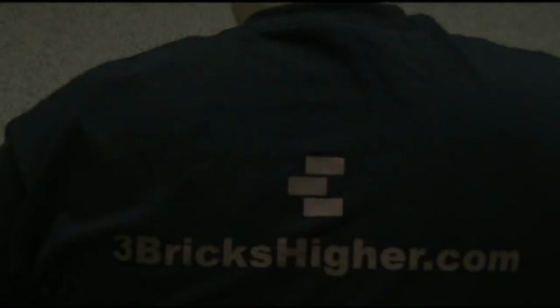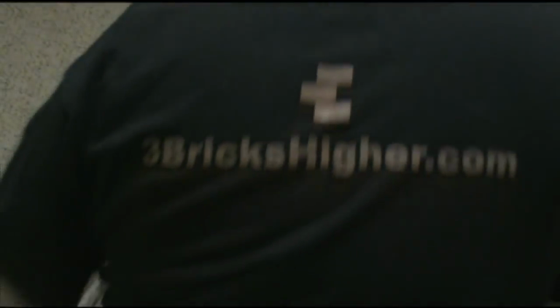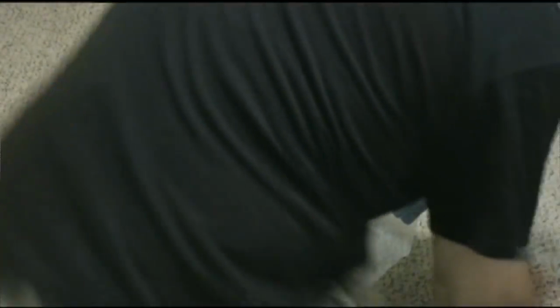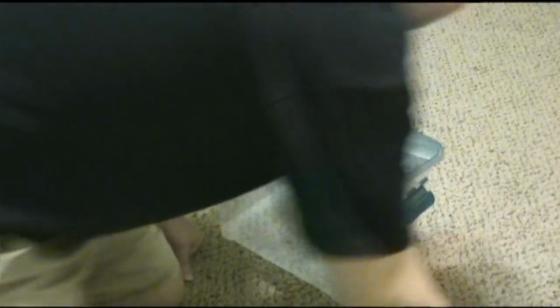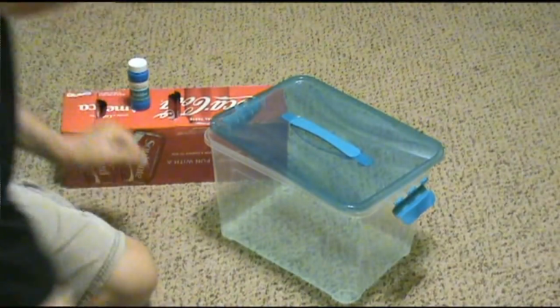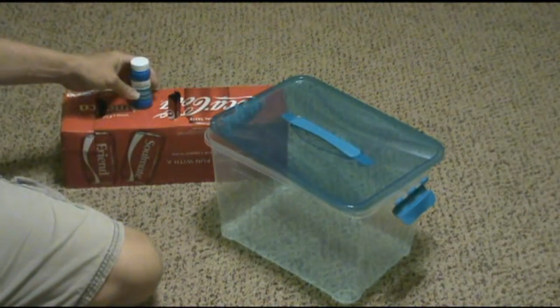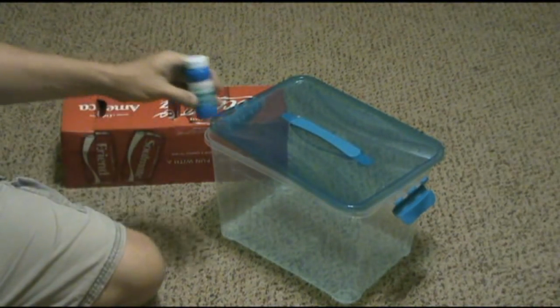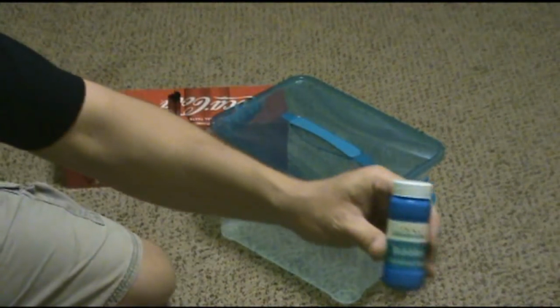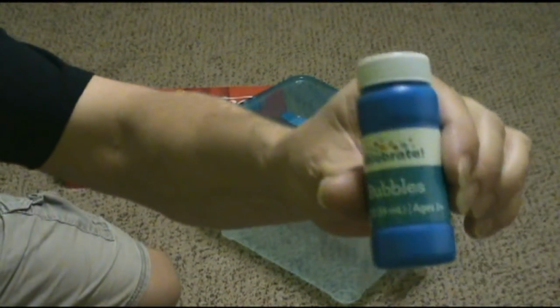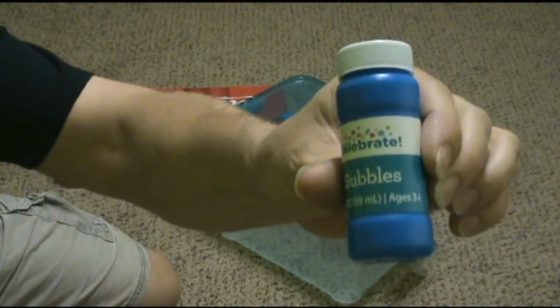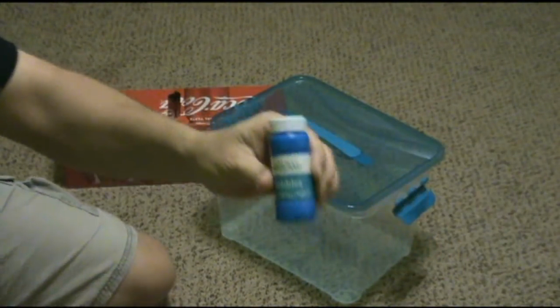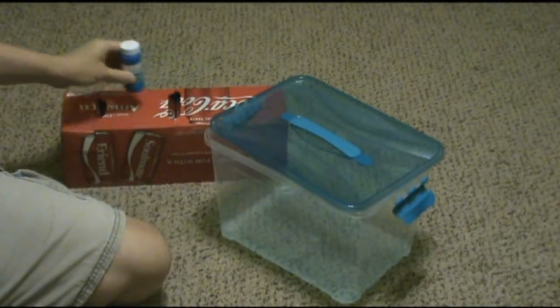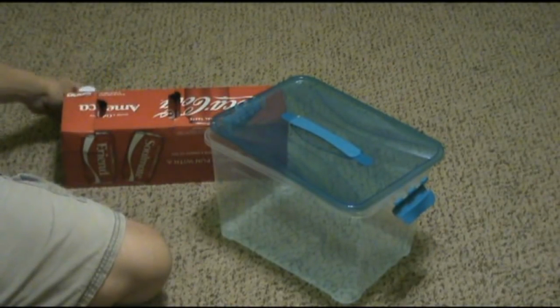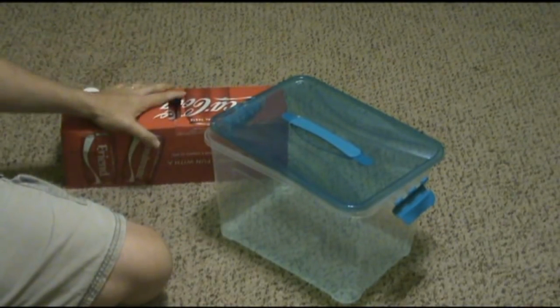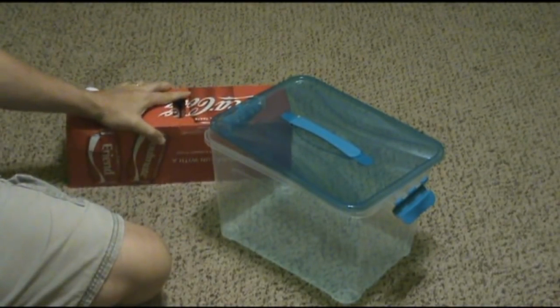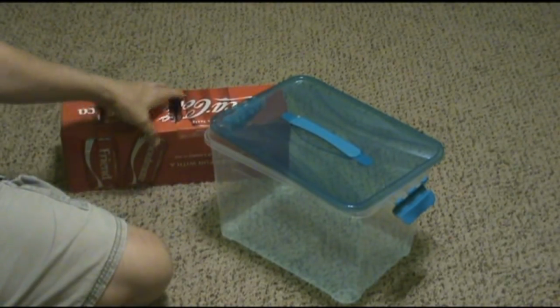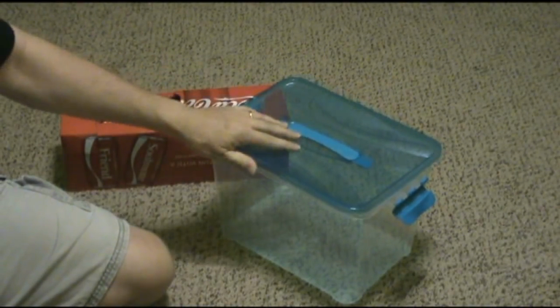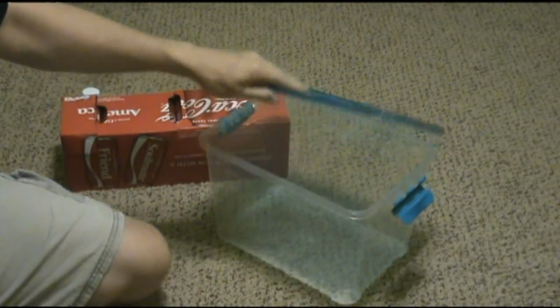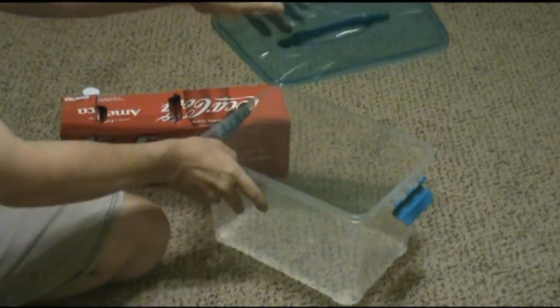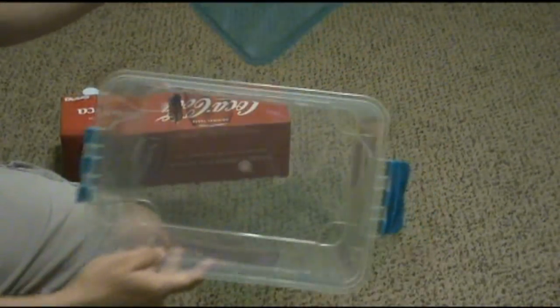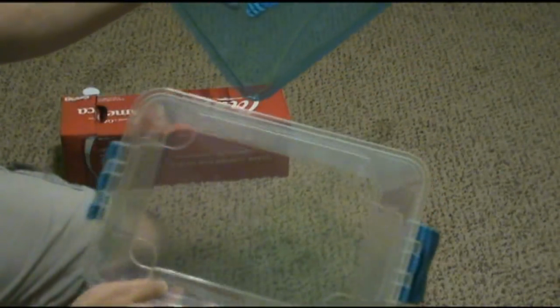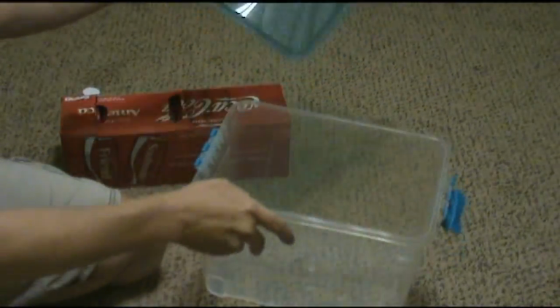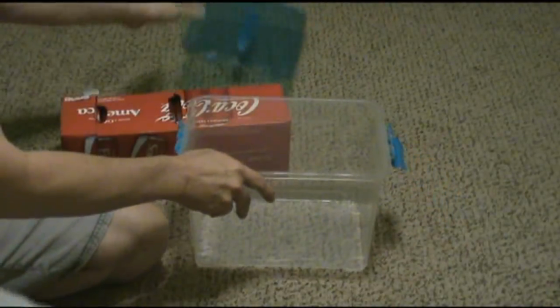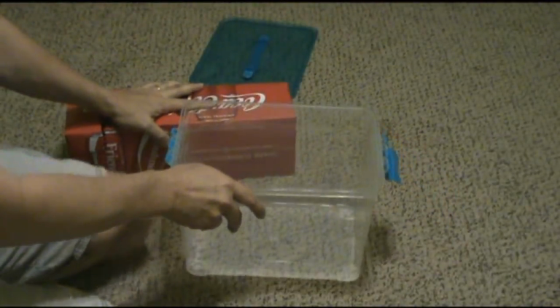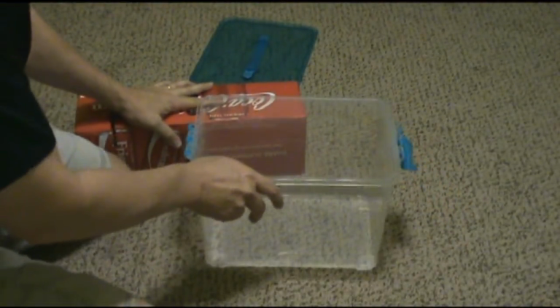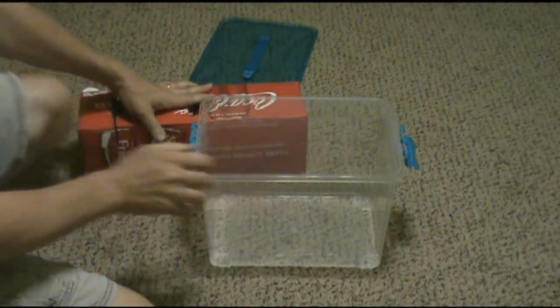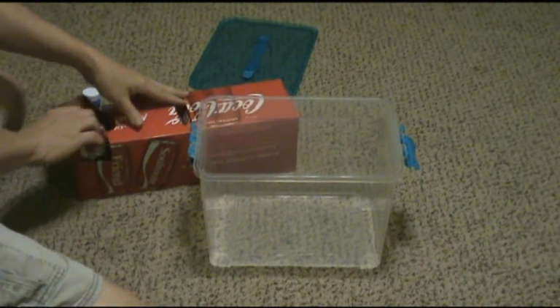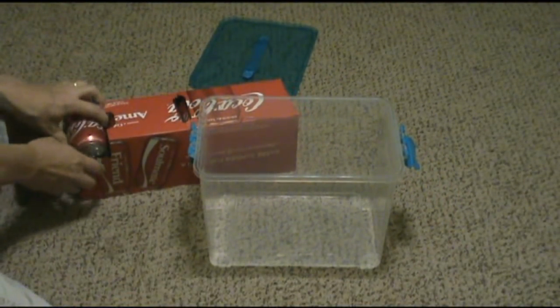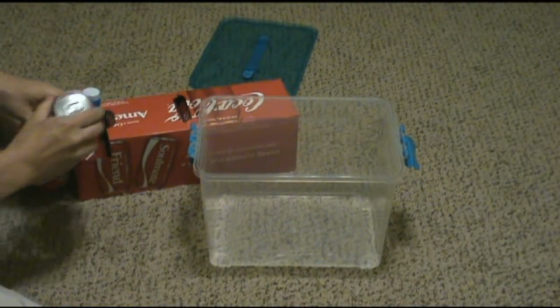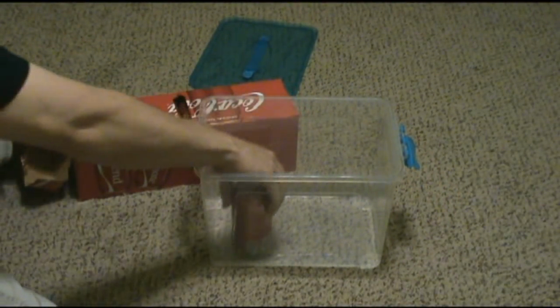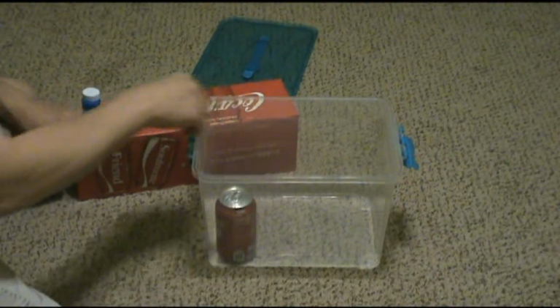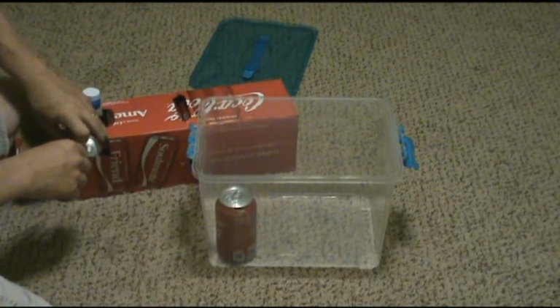Hi everybody, my name is Domin and I'm fixing to show you another Three Bricks Higher original. It's gonna take some bubbles and some Coca-Colas. You're not gonna use a whole 12-pack — you're gonna need a good container that will hold about six of those Cokes.